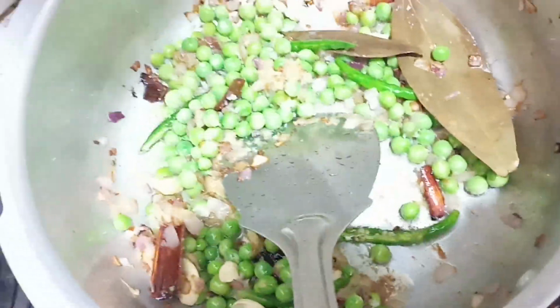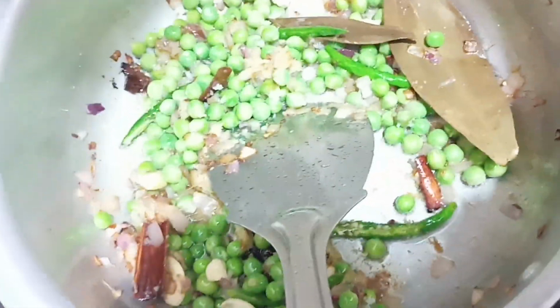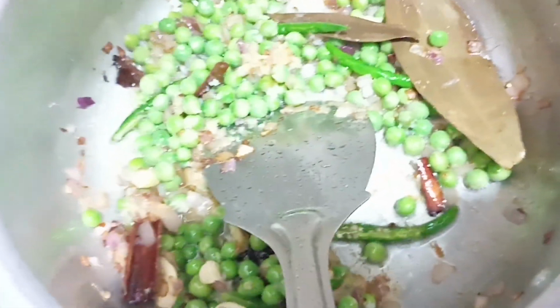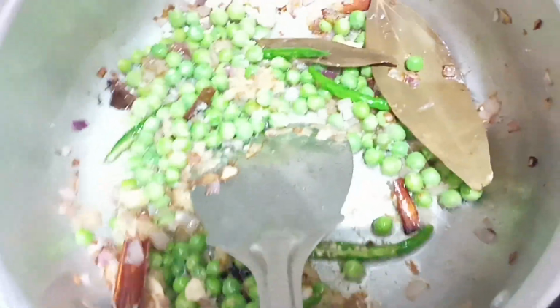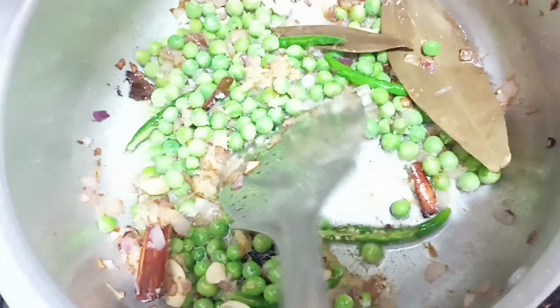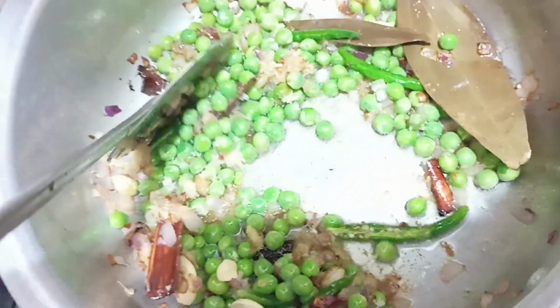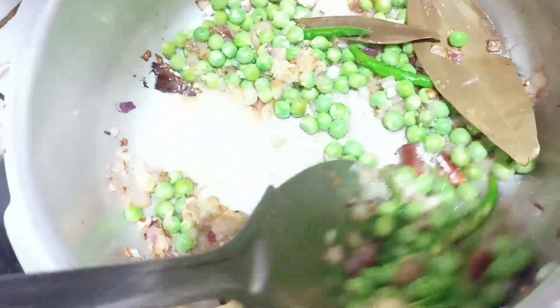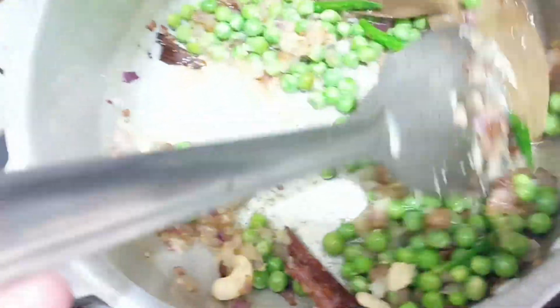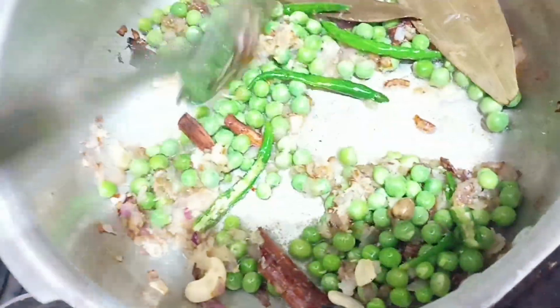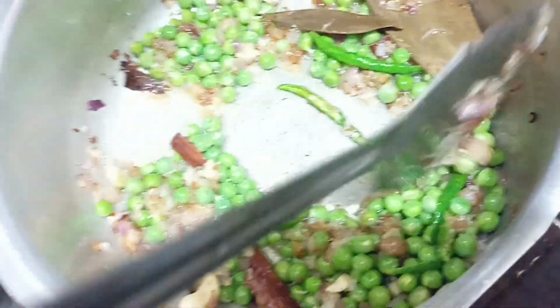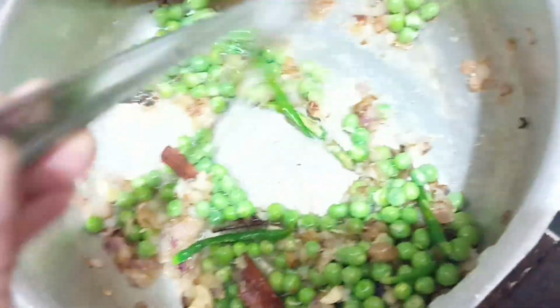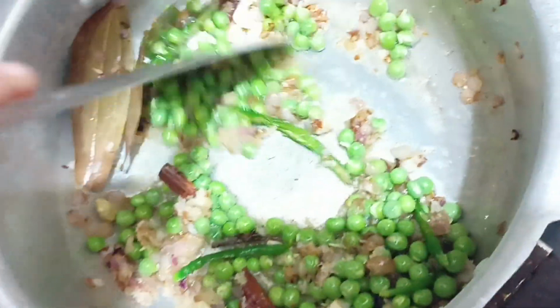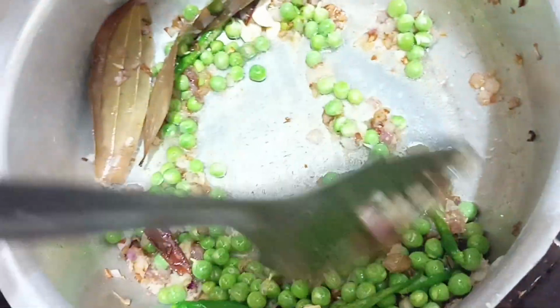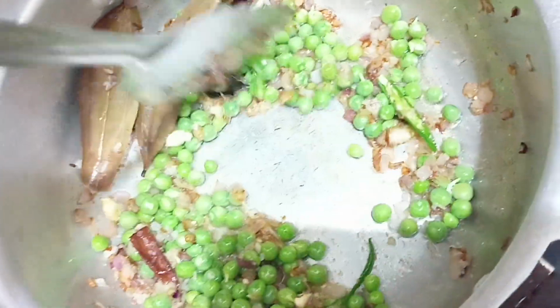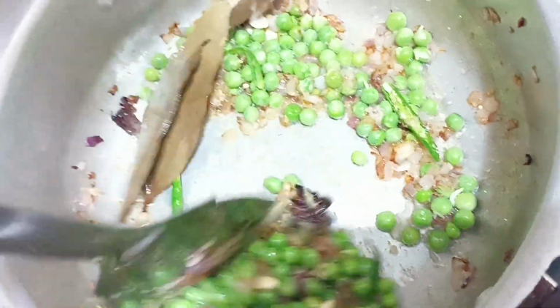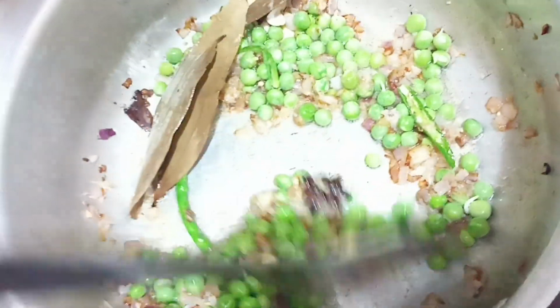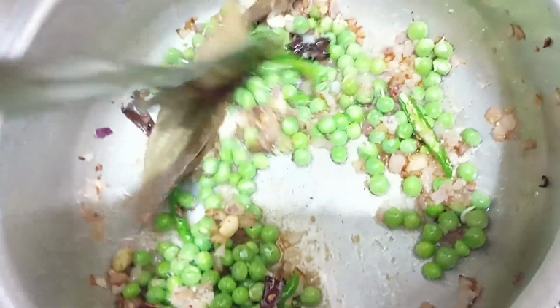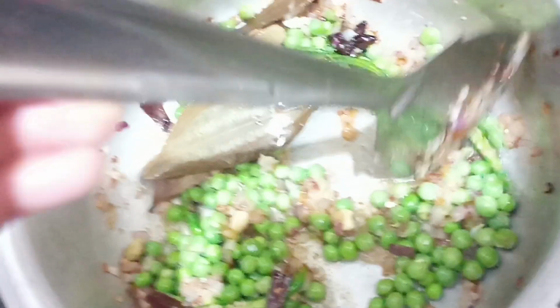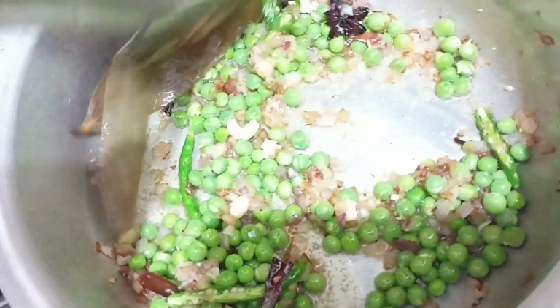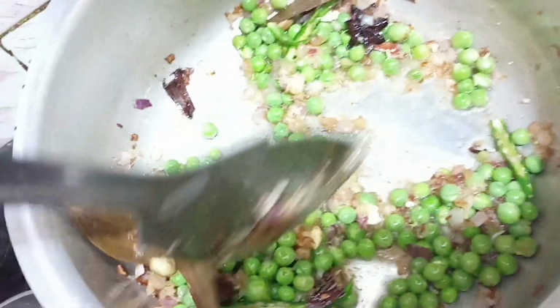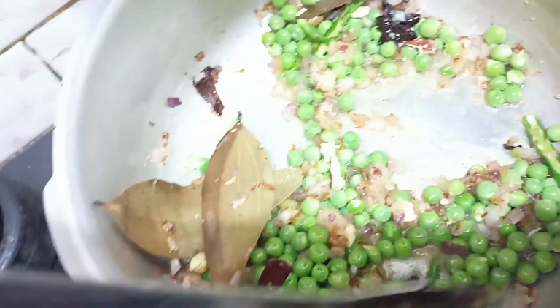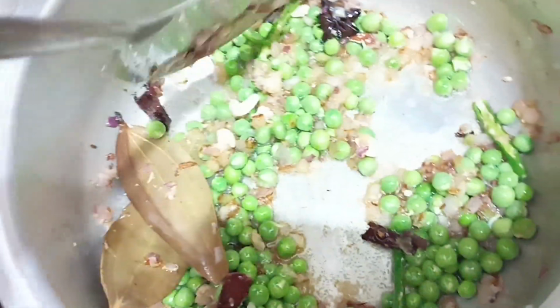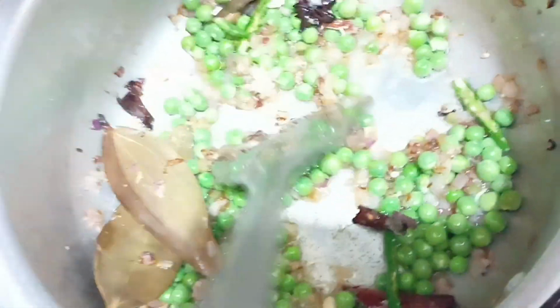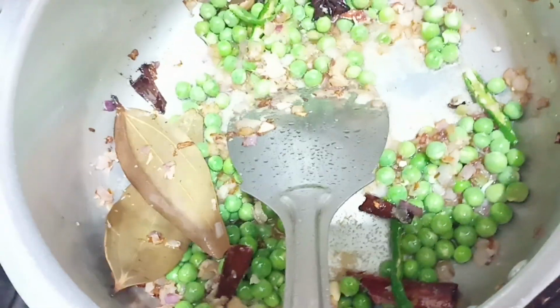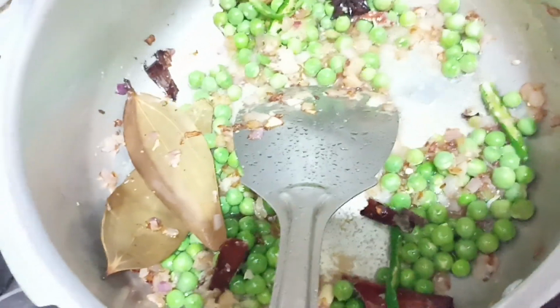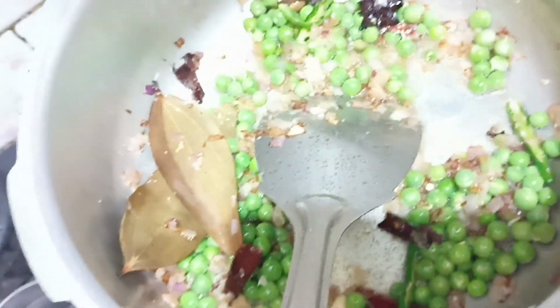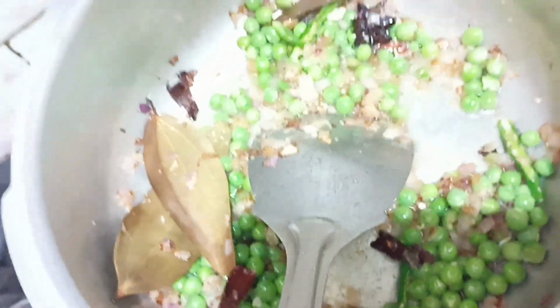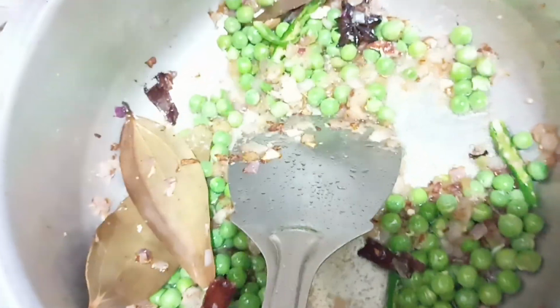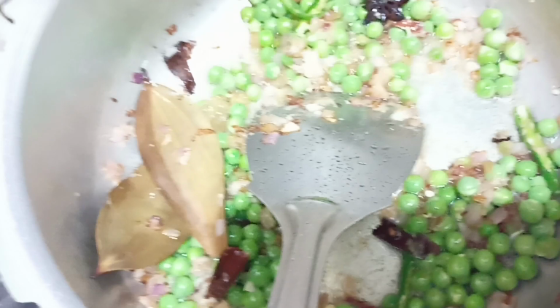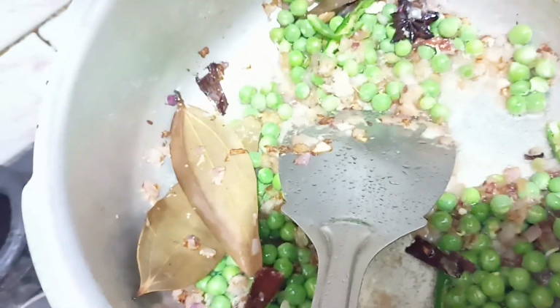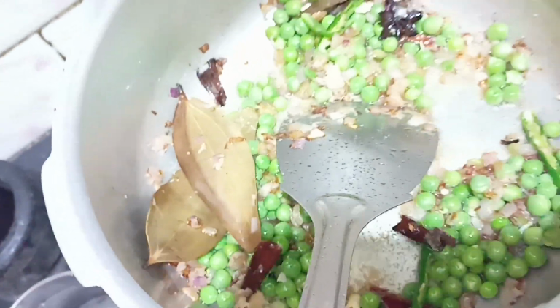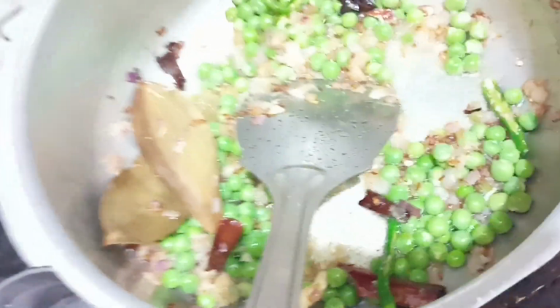I don't like it. It's good for my taste, good for the first time. It's good for four hours and you can cook for a piece of flour.